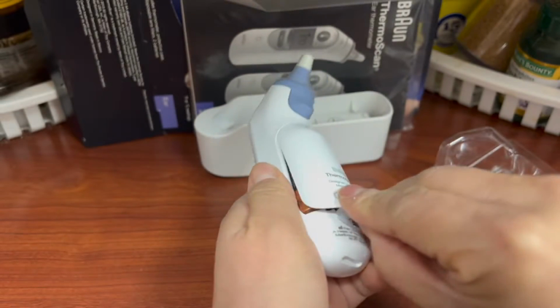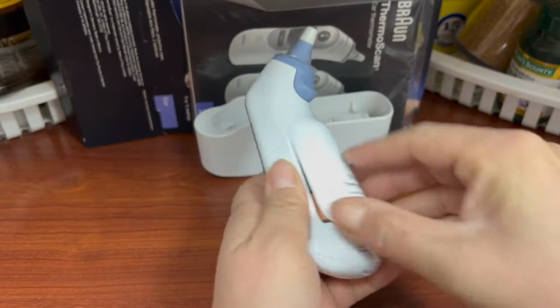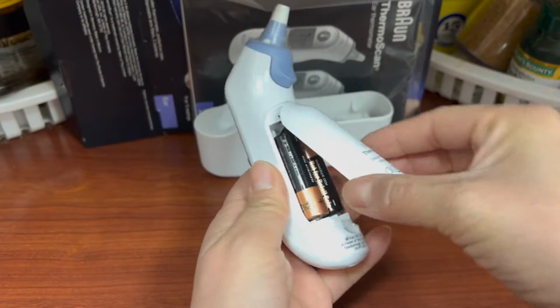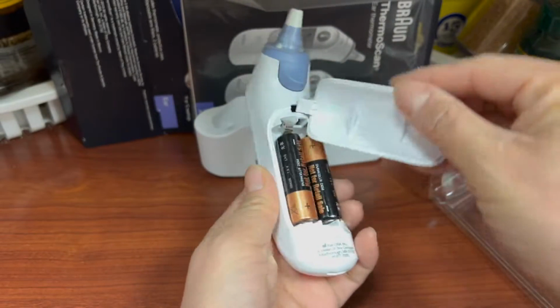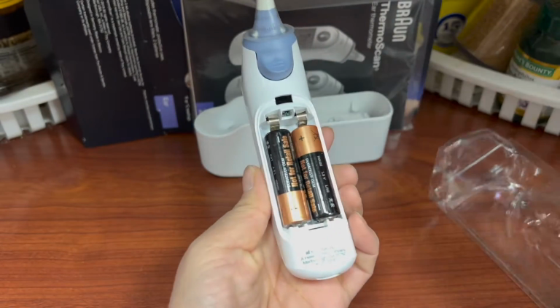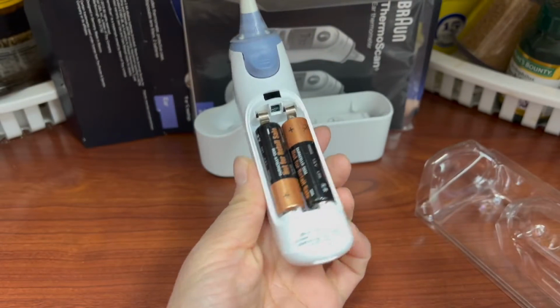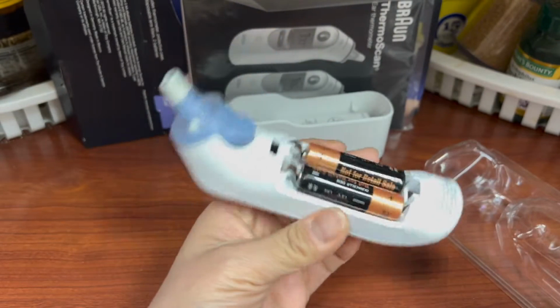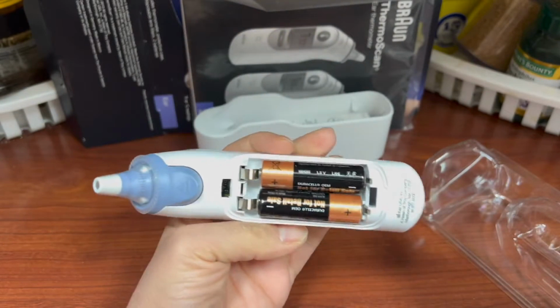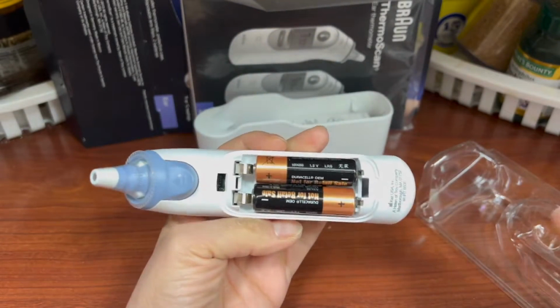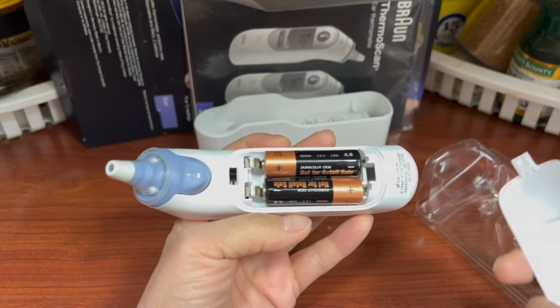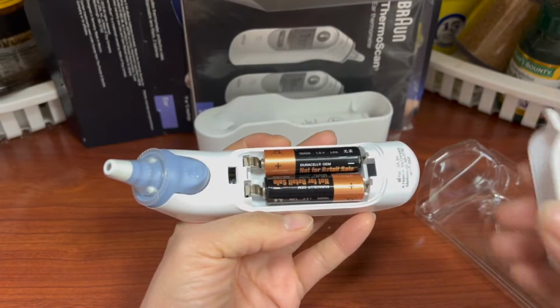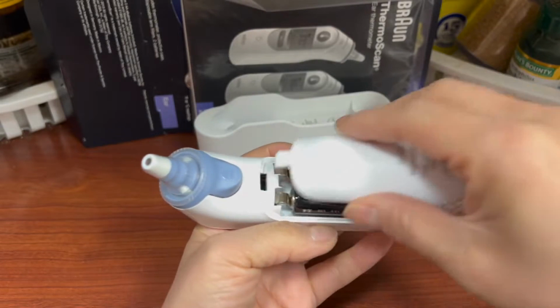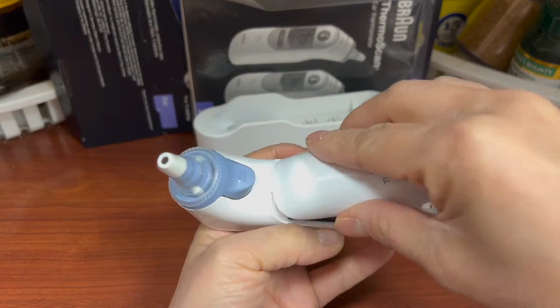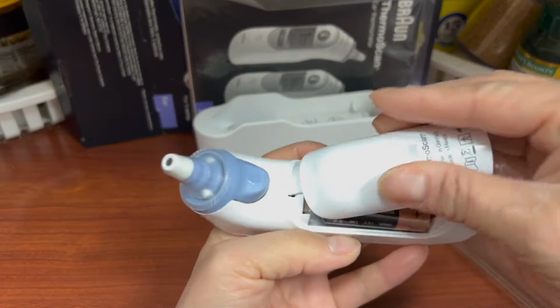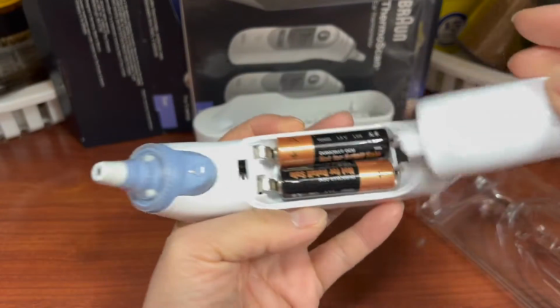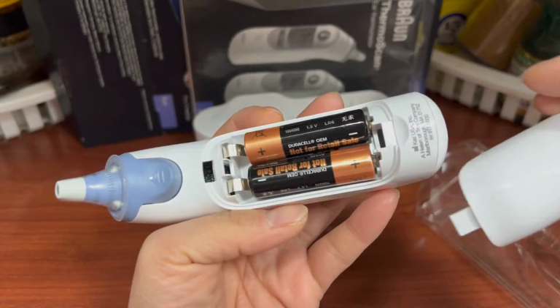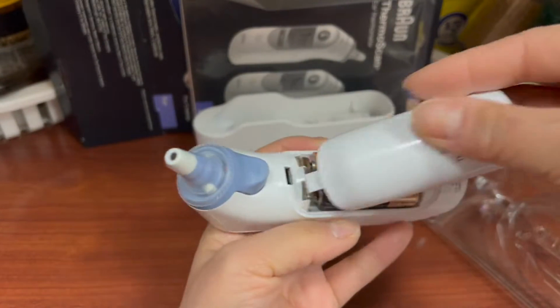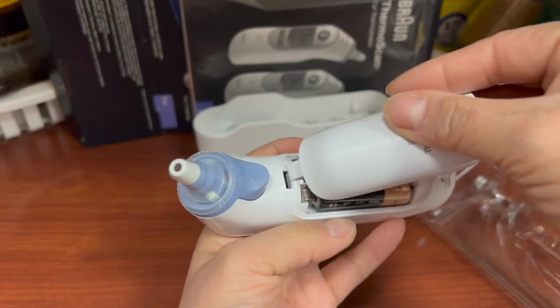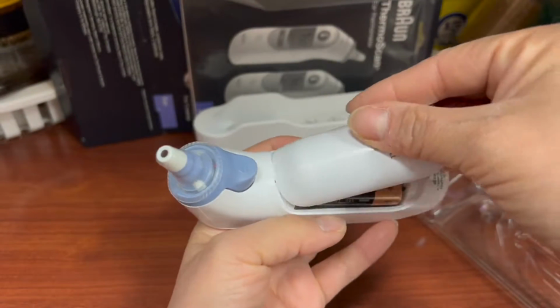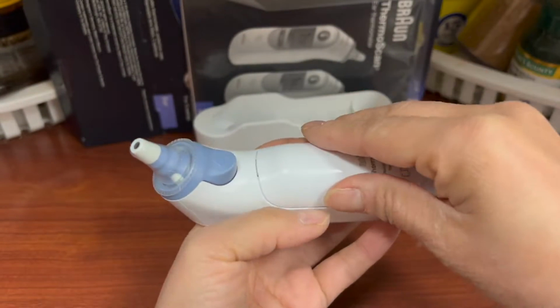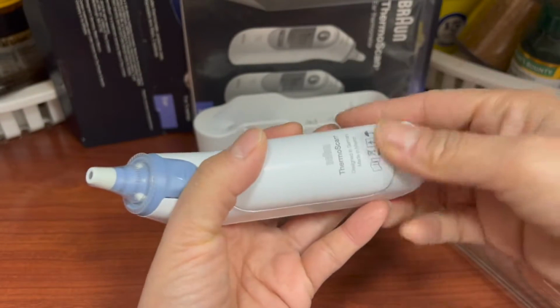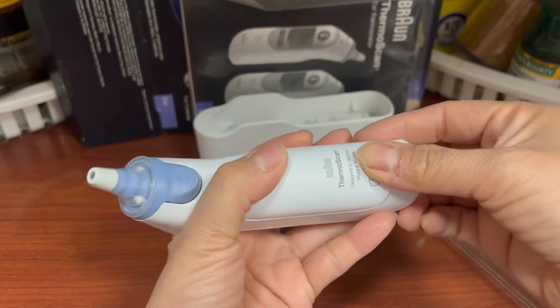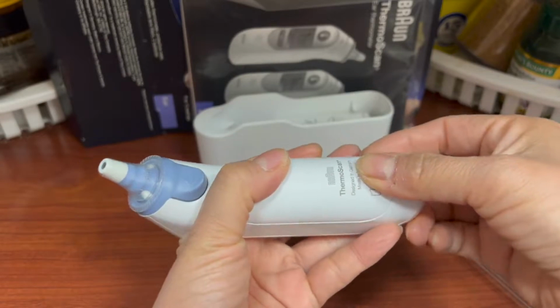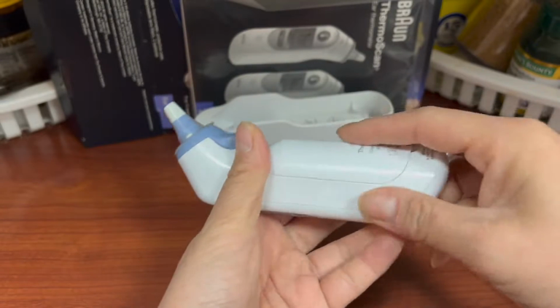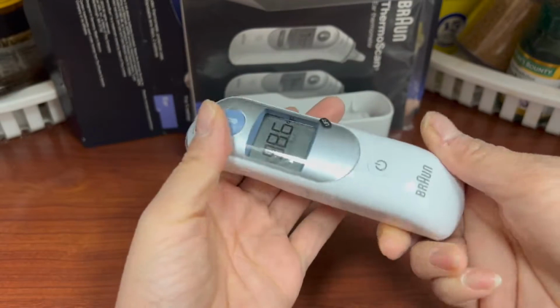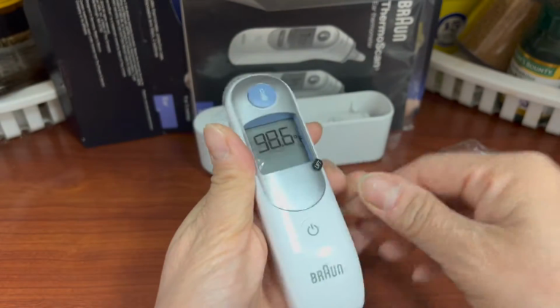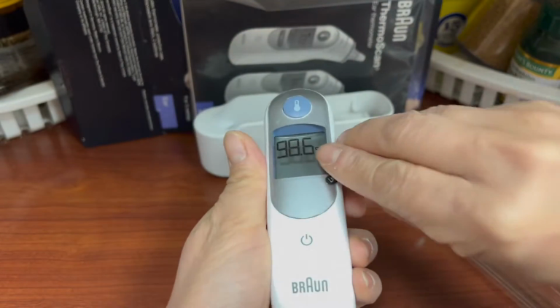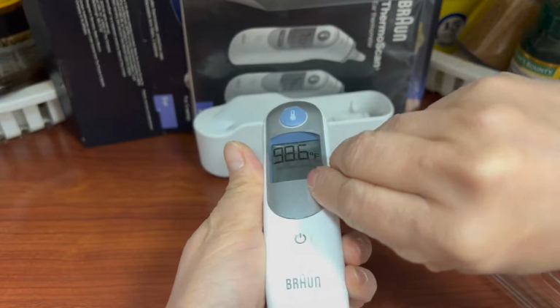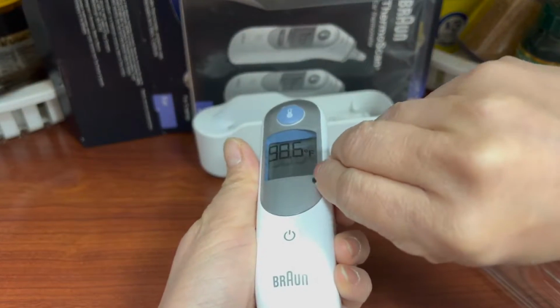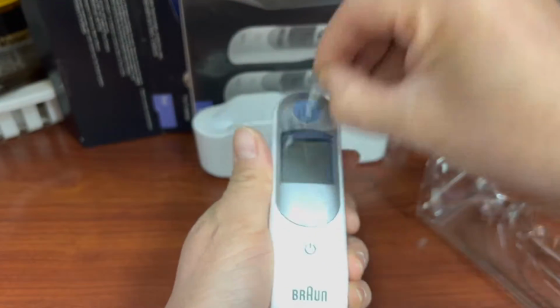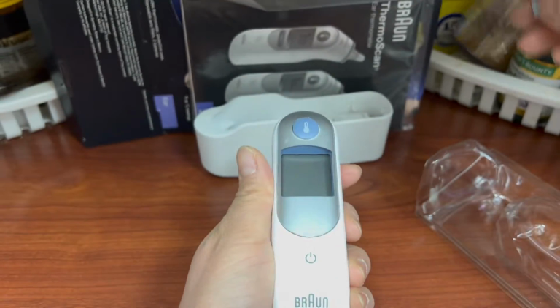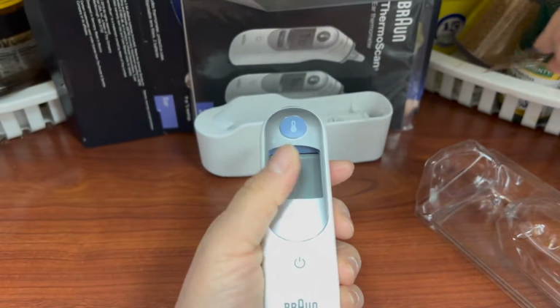It includes two Duracell AA batteries, which is very easy to get once you are out. But I believe you can use this for a long time.